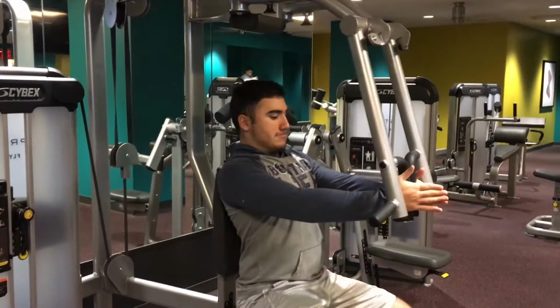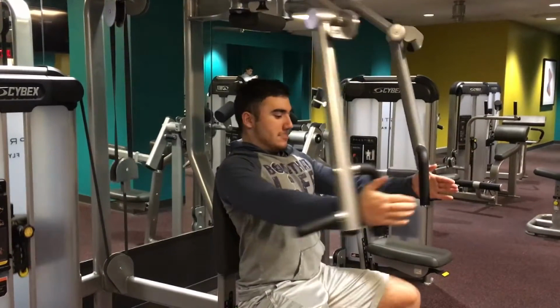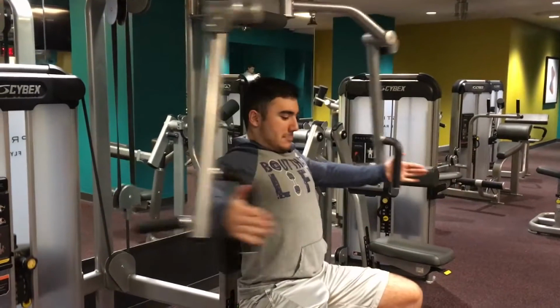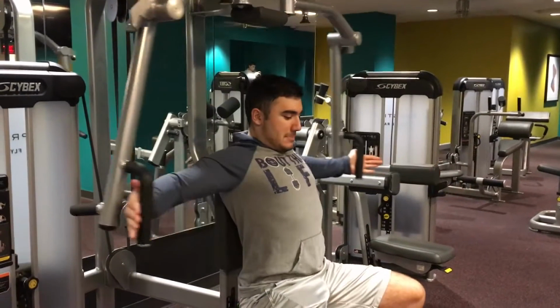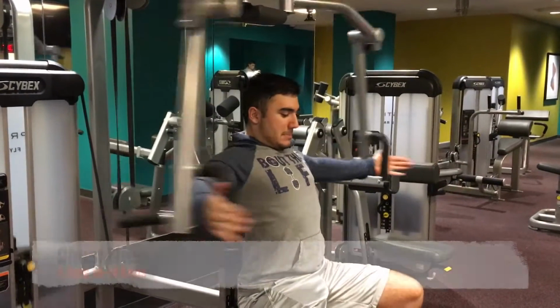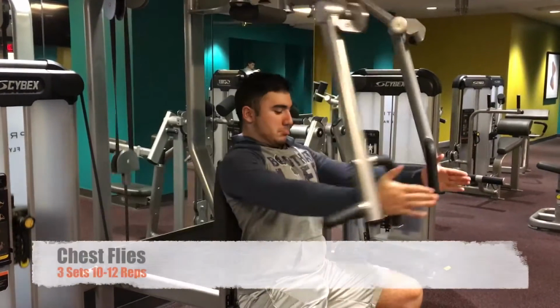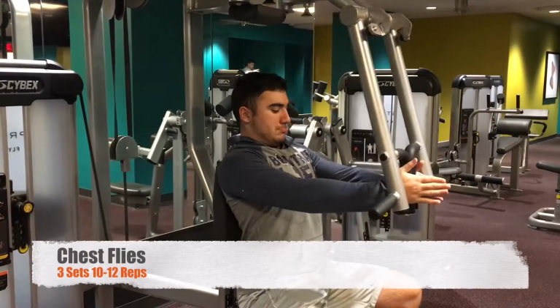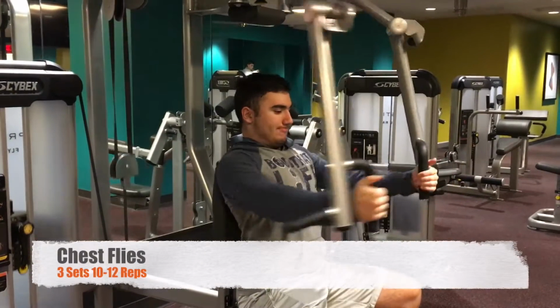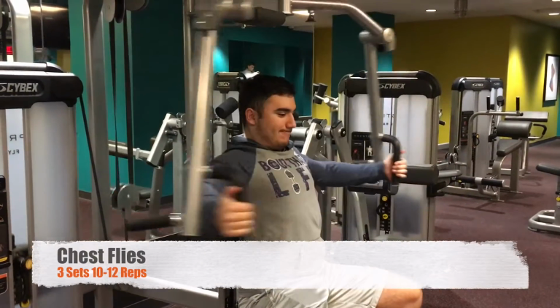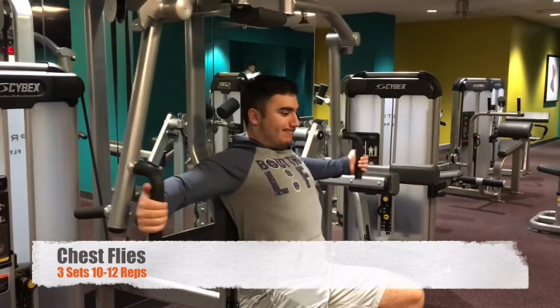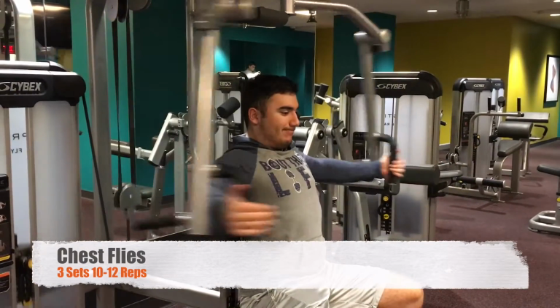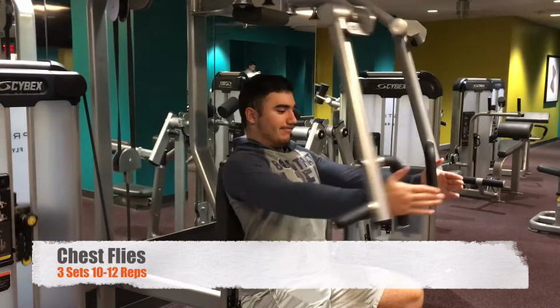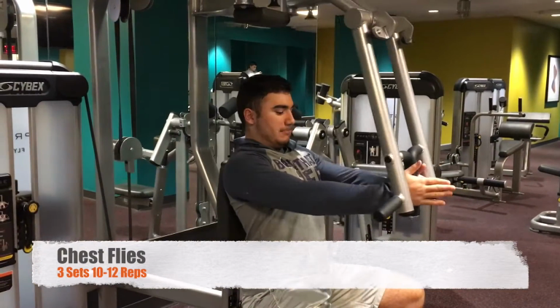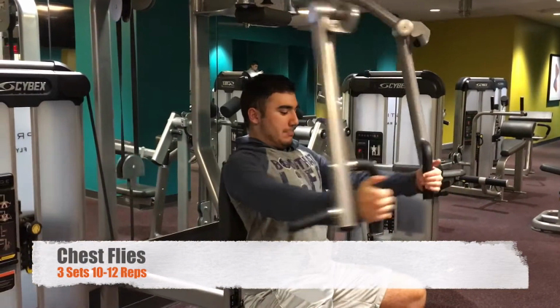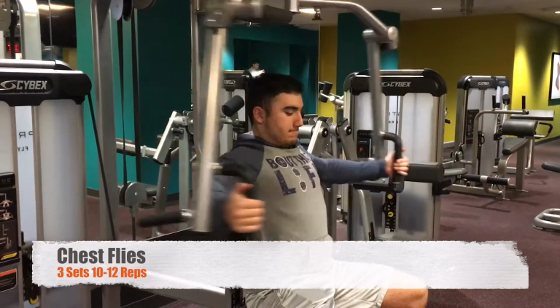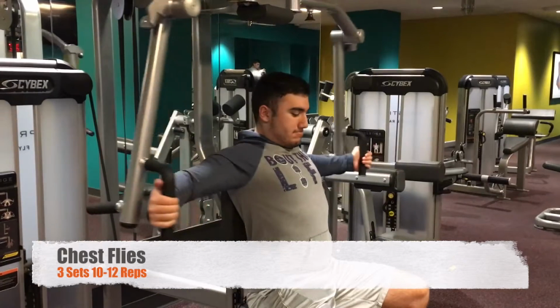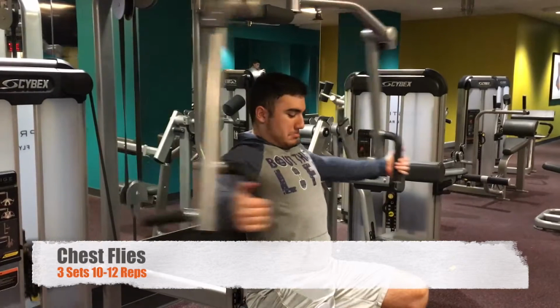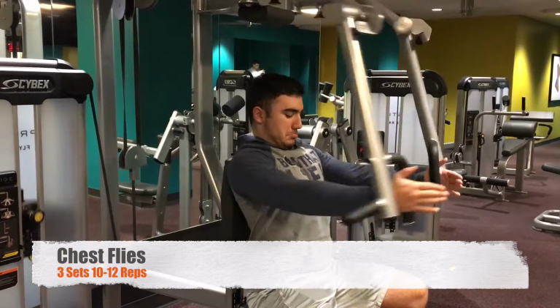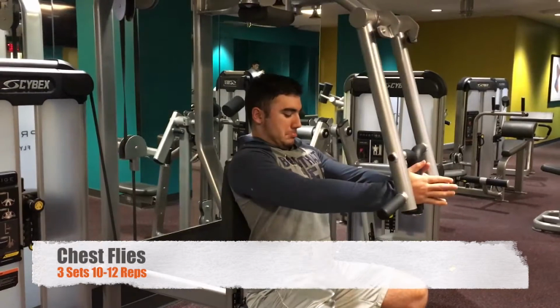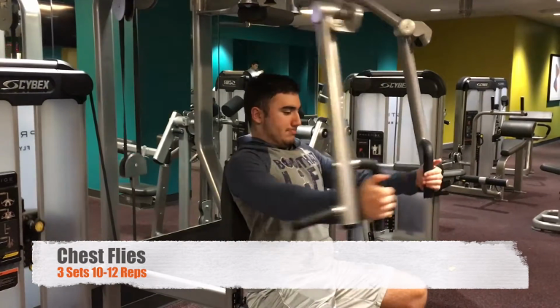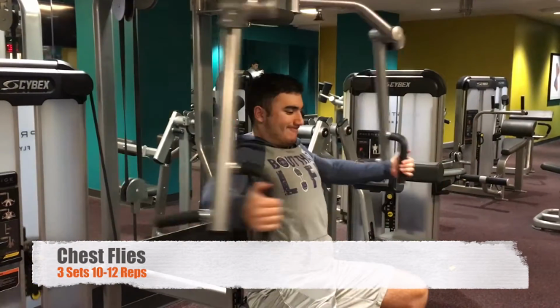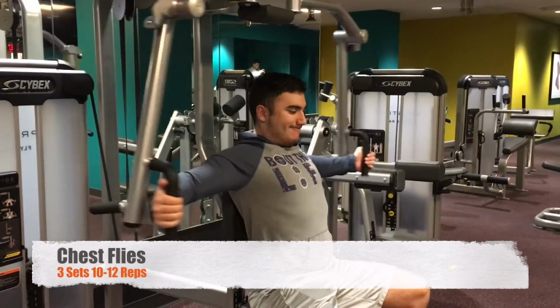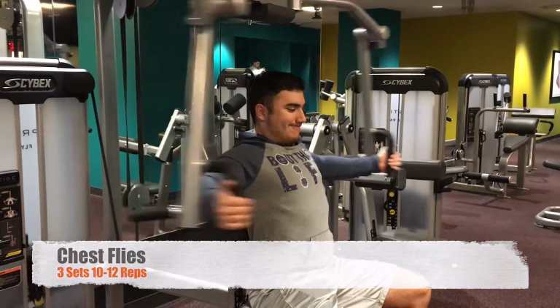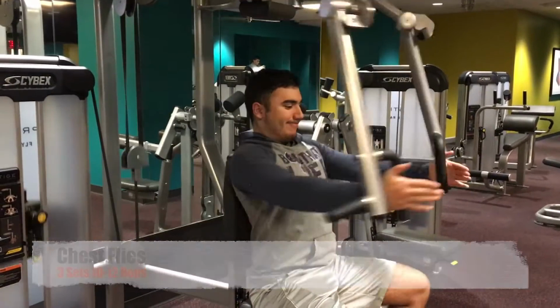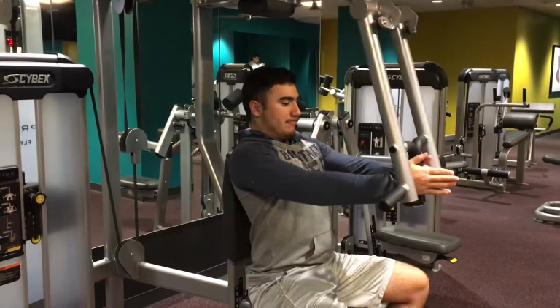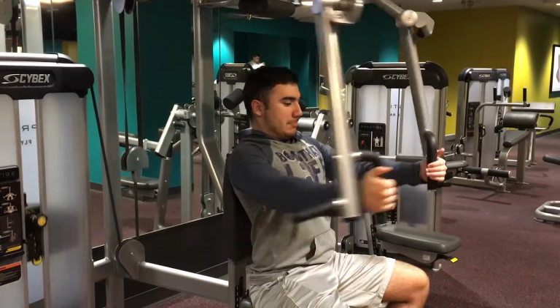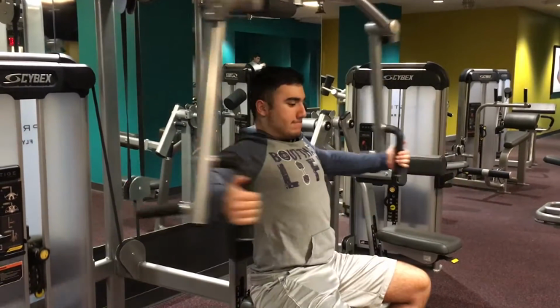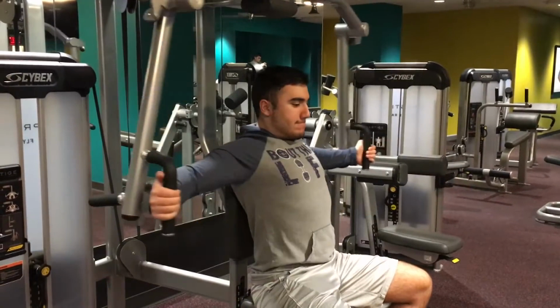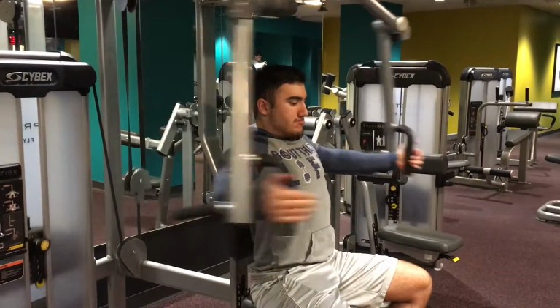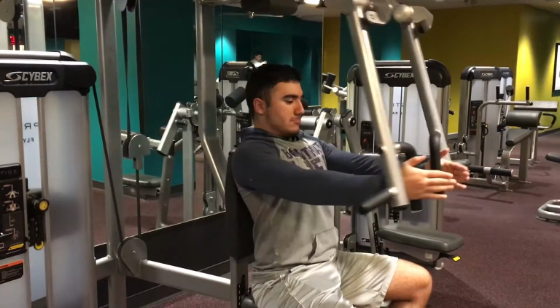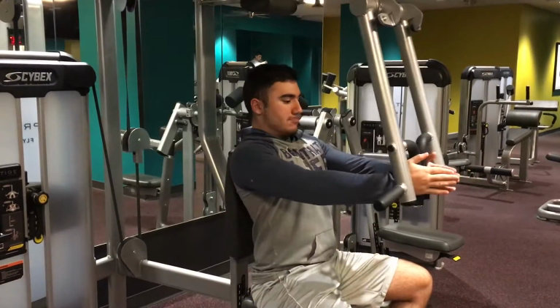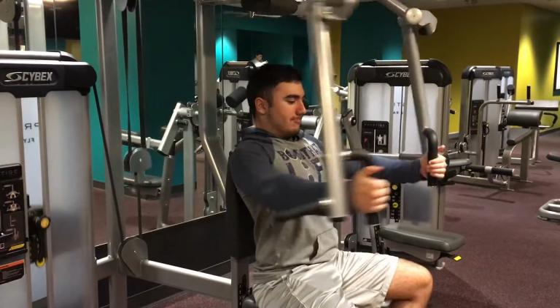What's going on guys? Stas here. Welcome to the video. I know I haven't had a workout video in a long time, but this is a chest and tris video, obviously, as you read in the title.